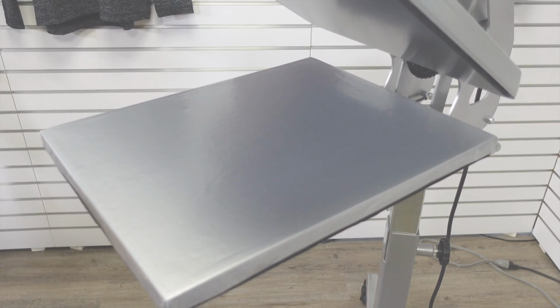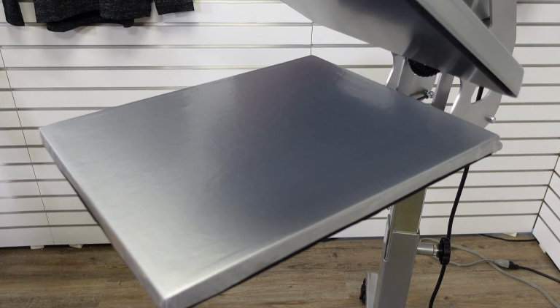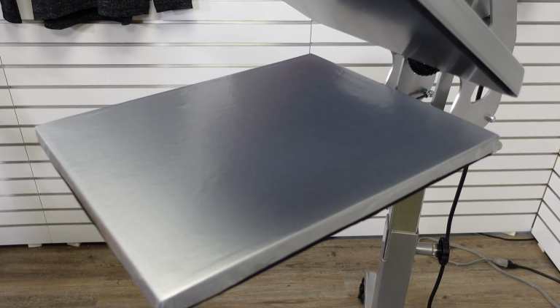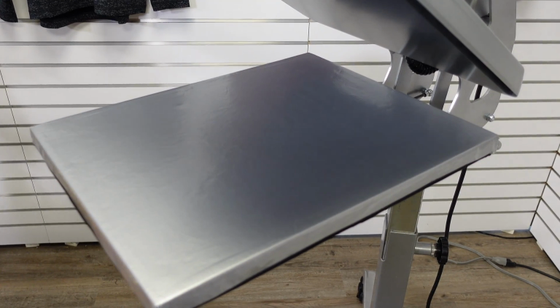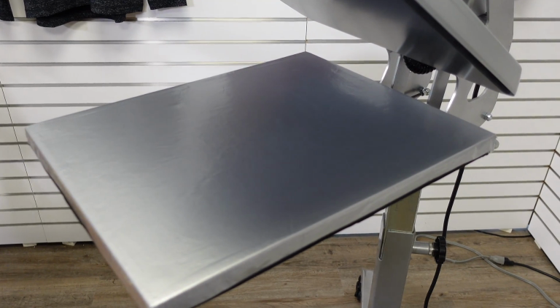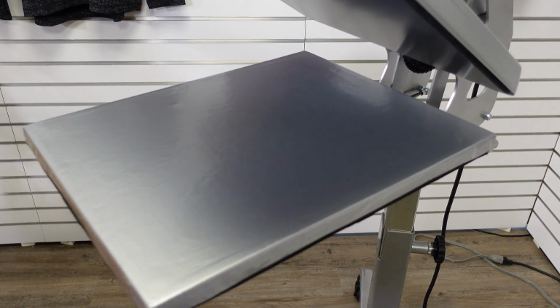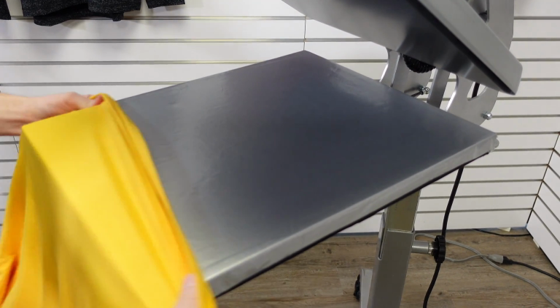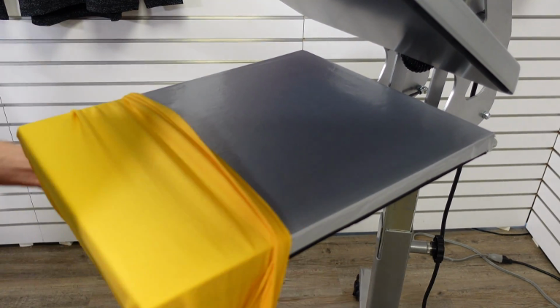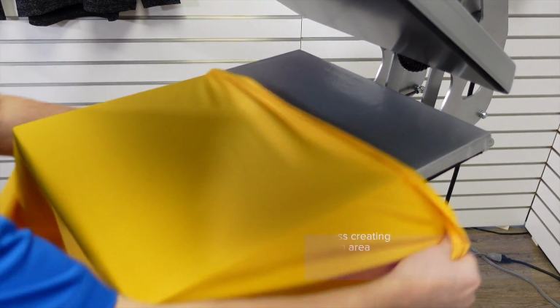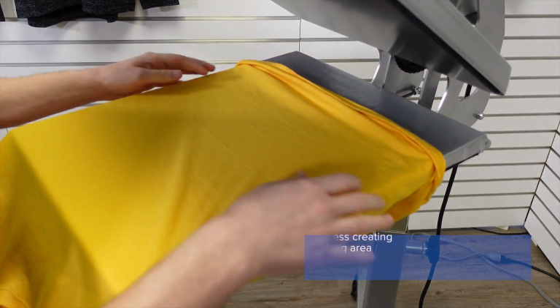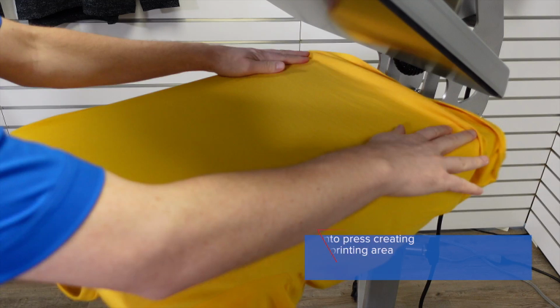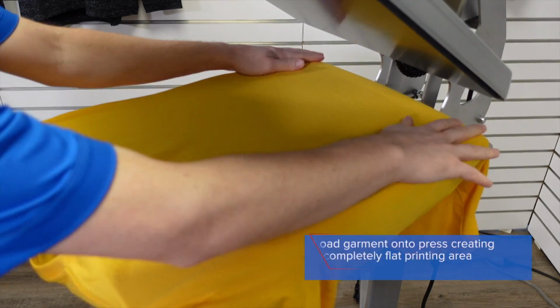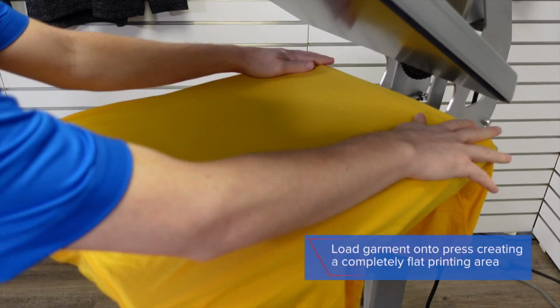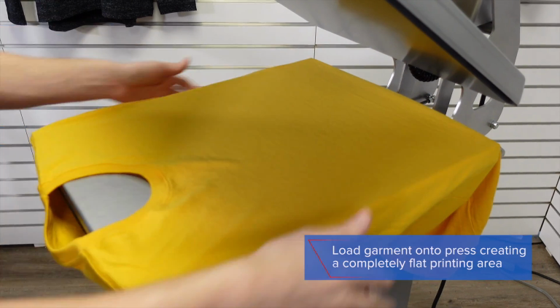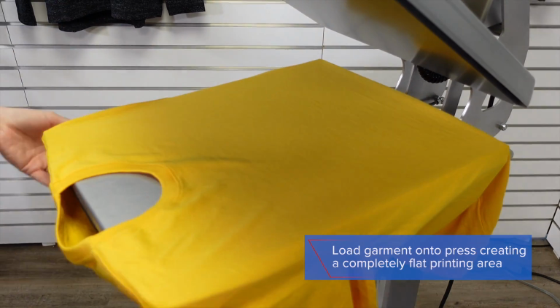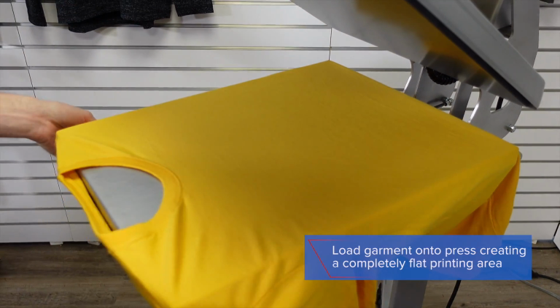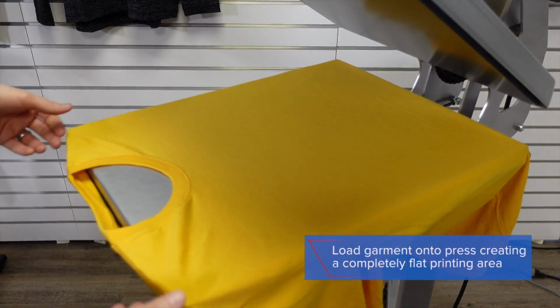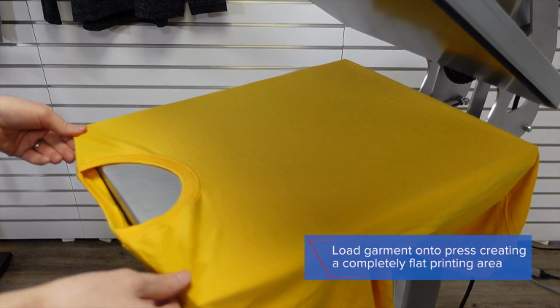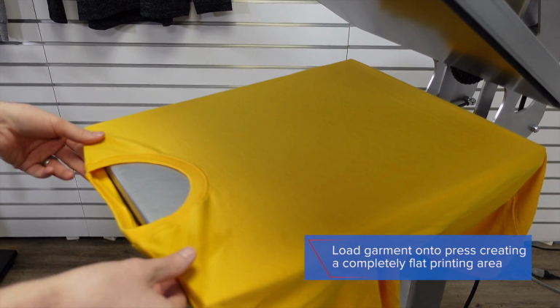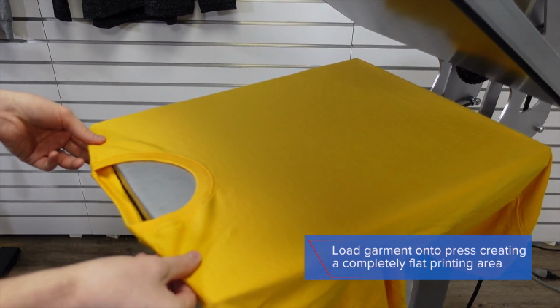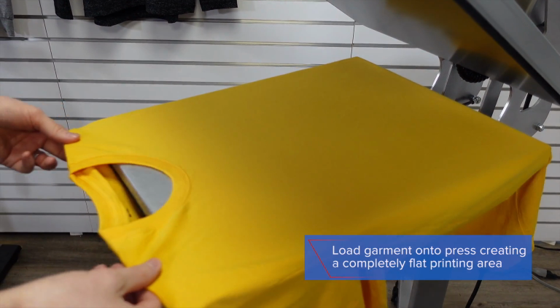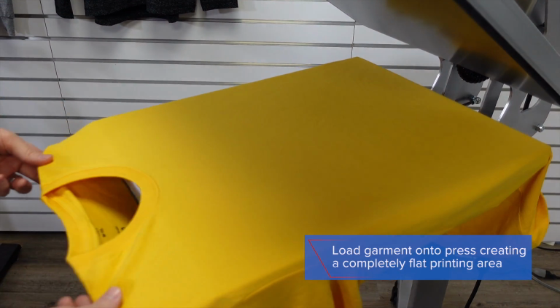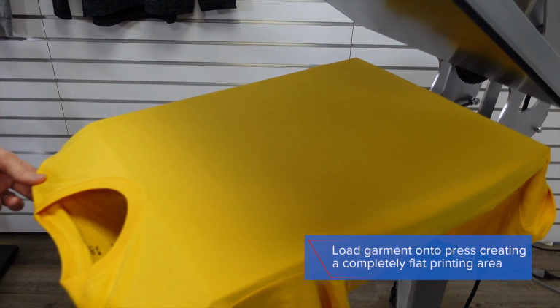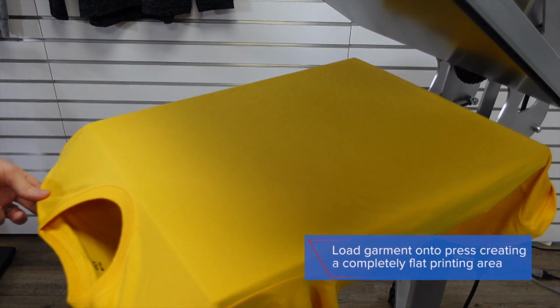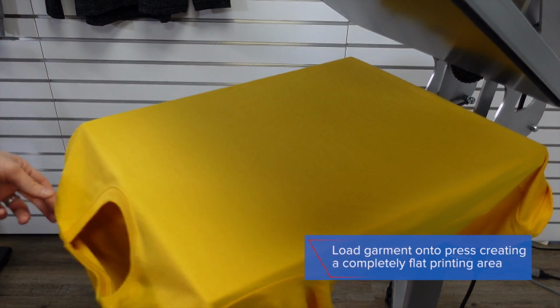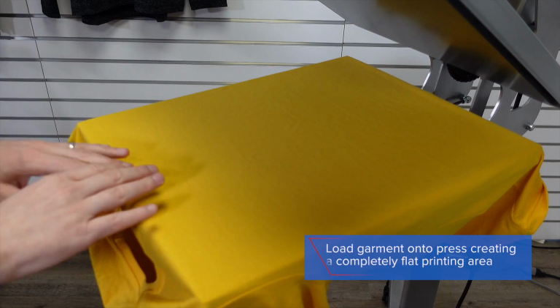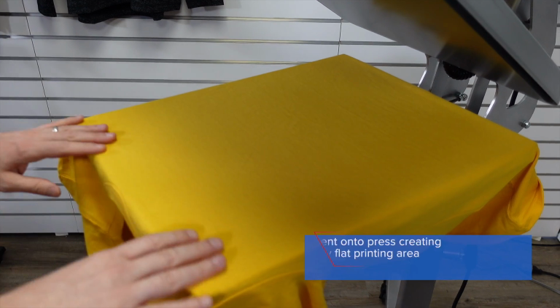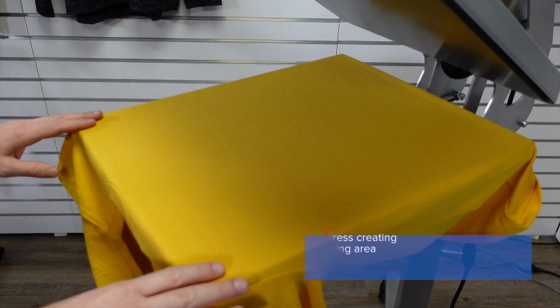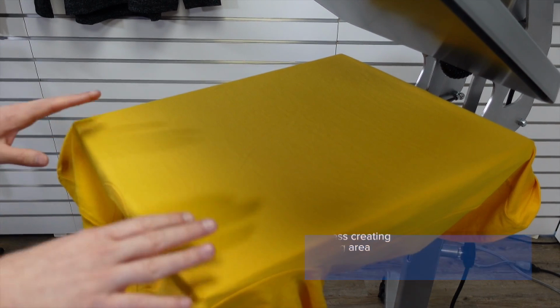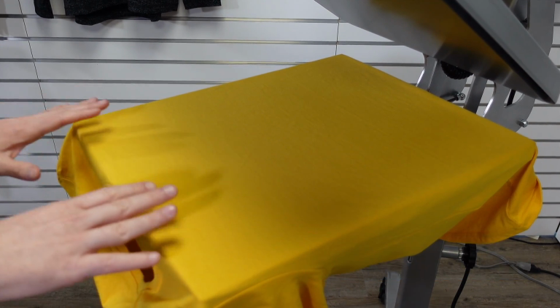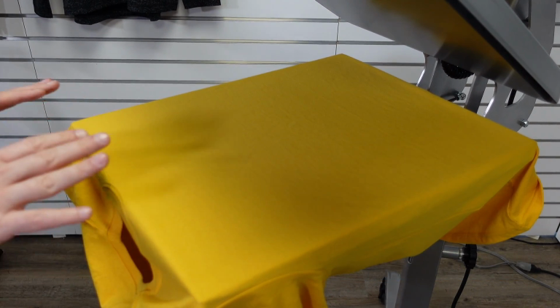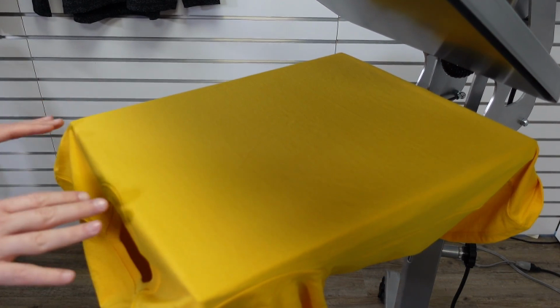The first step to heat apply CAD prints express print is to load your garment onto the heat press, ensuring that the printing surface is completely flat with no seams at all.